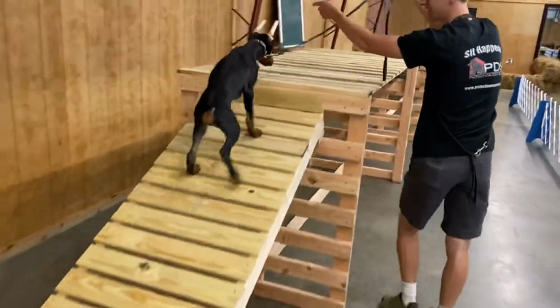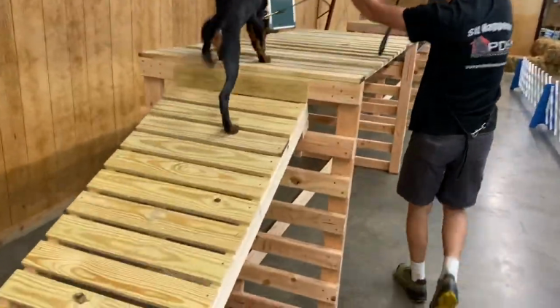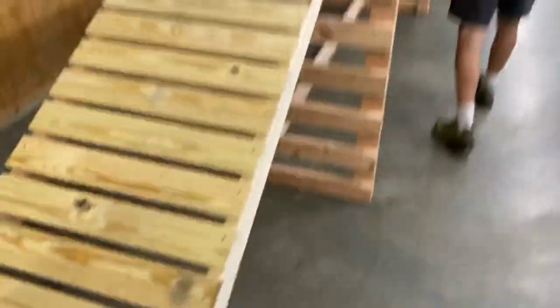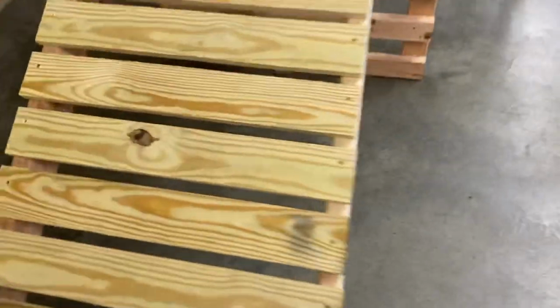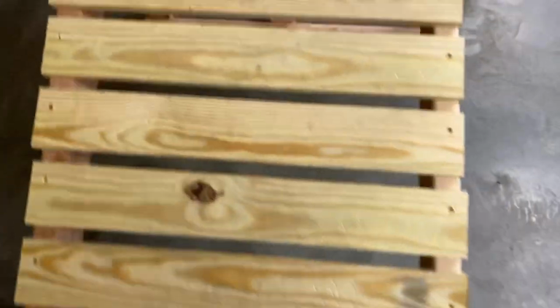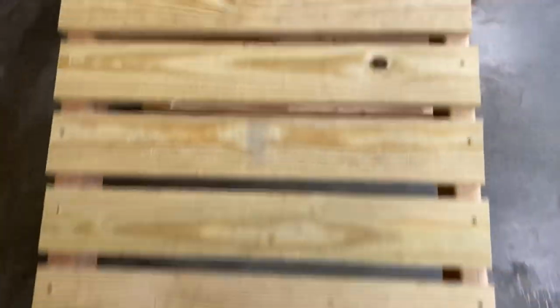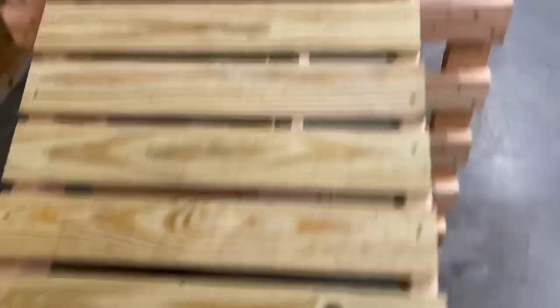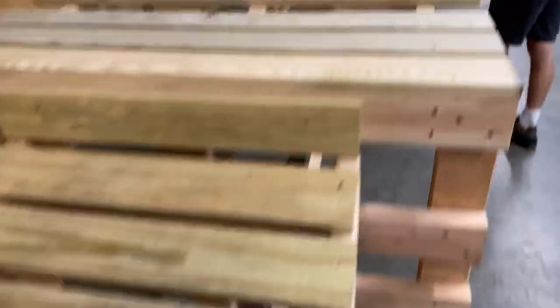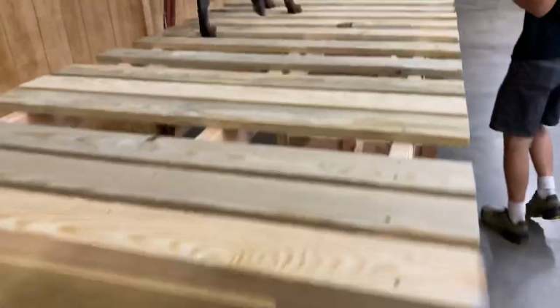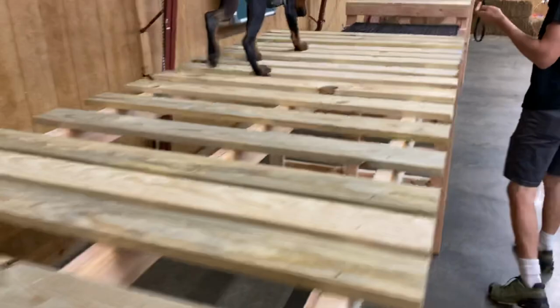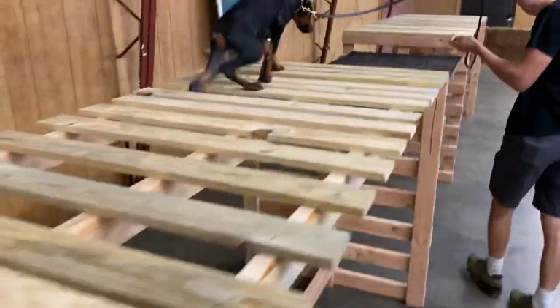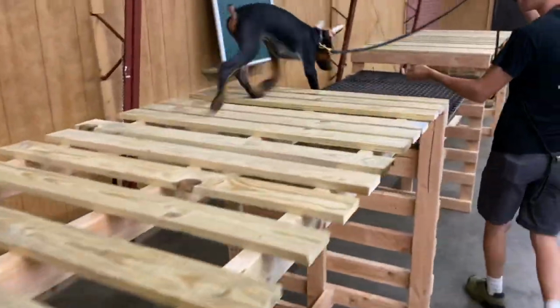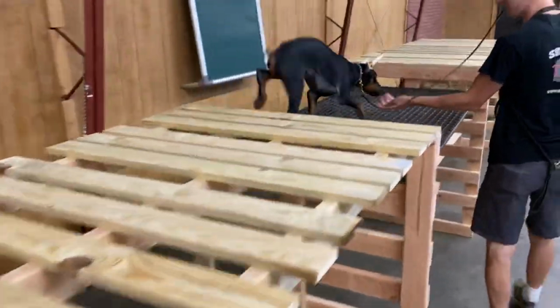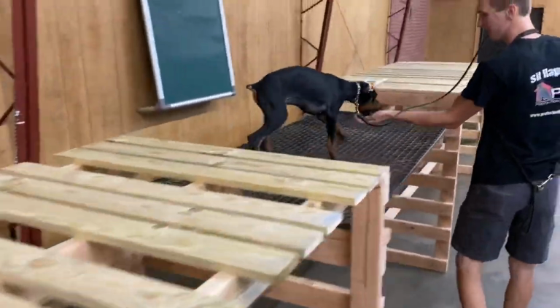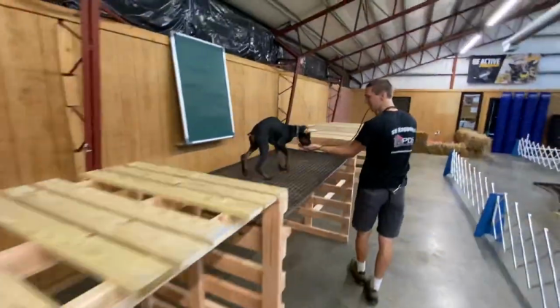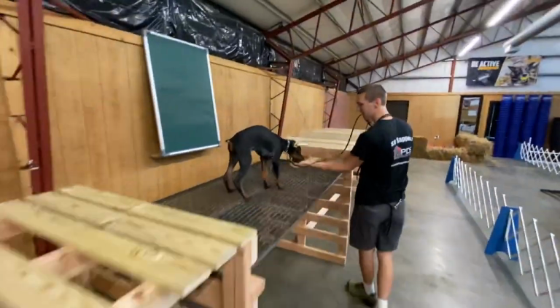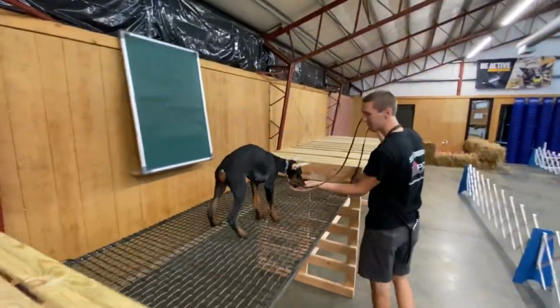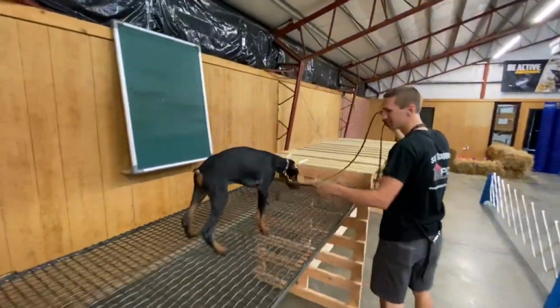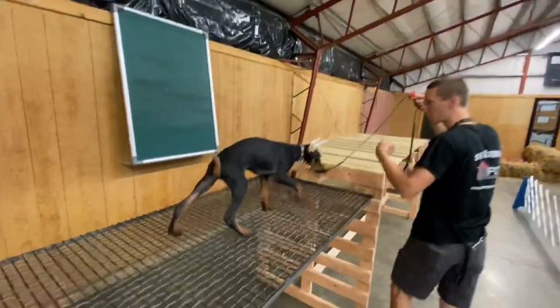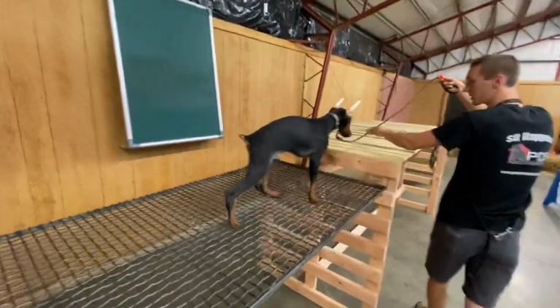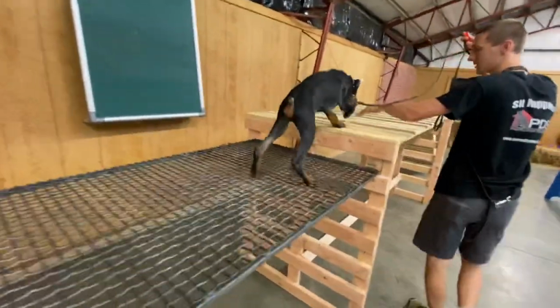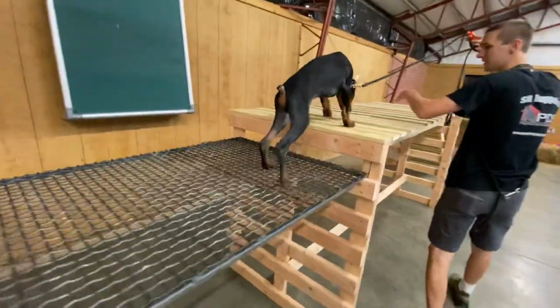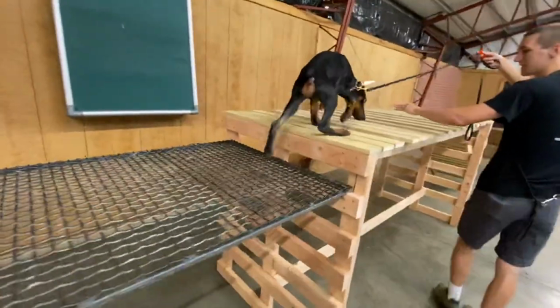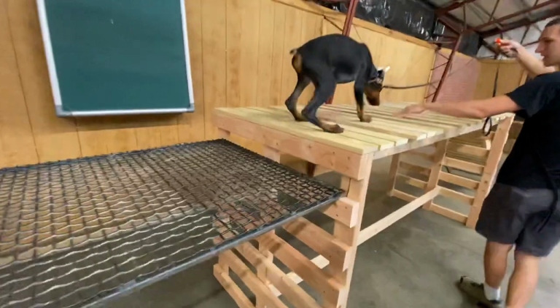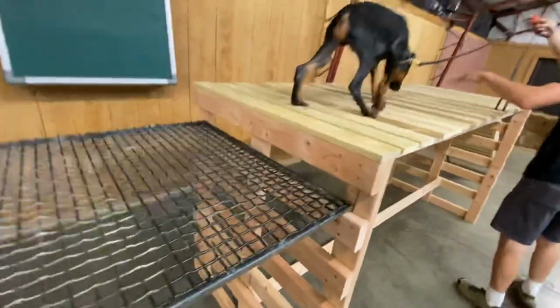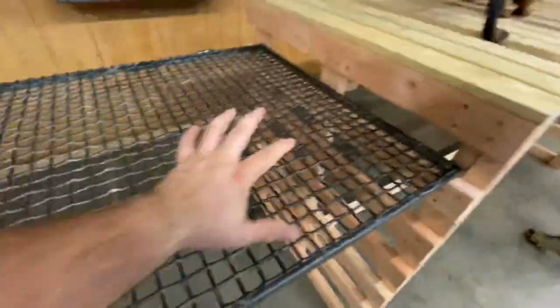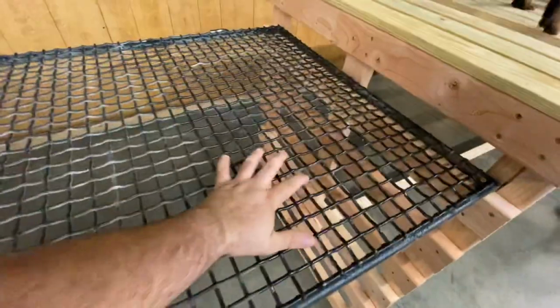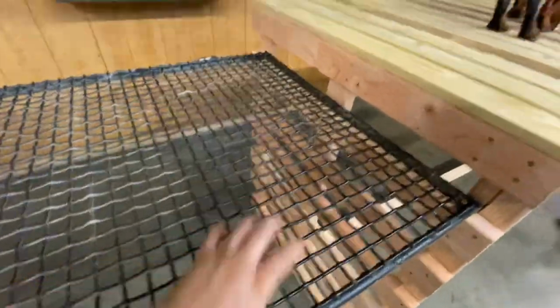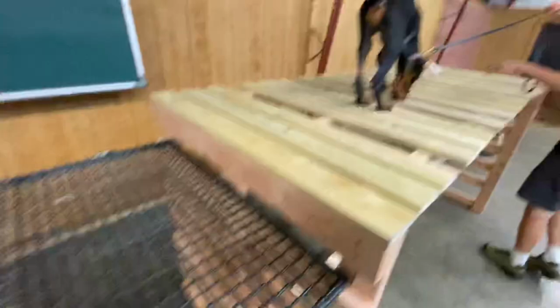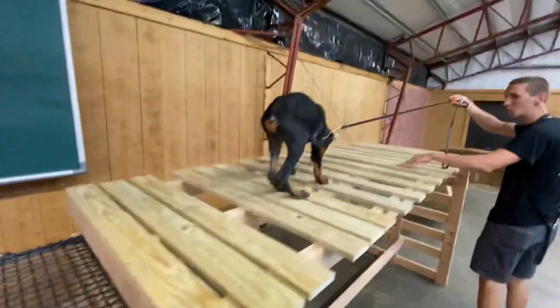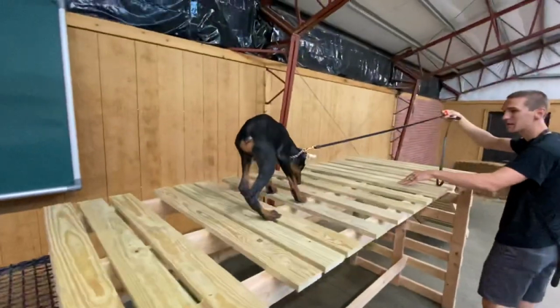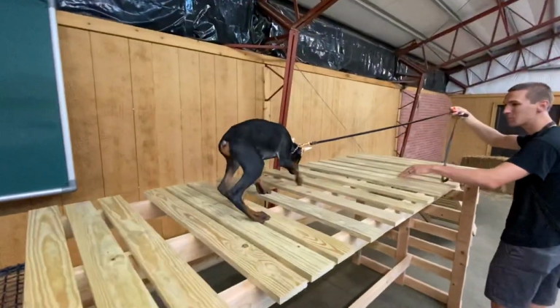This ramp here has pretty good little spaces between the slats. The spaces only get bigger up here, and then they drop down to this grate right here — this thing is four feet off the ground.